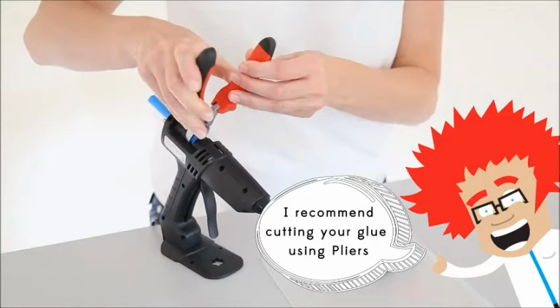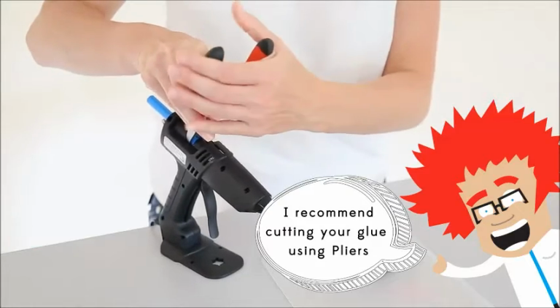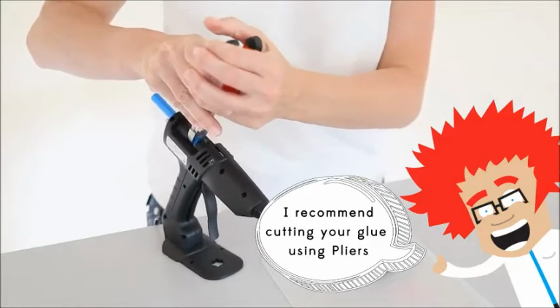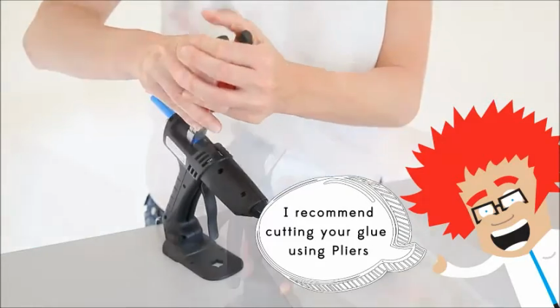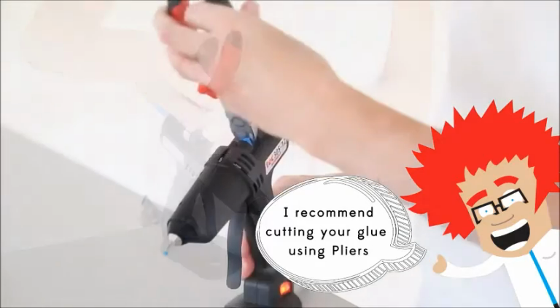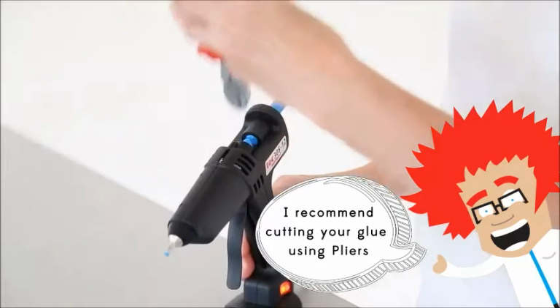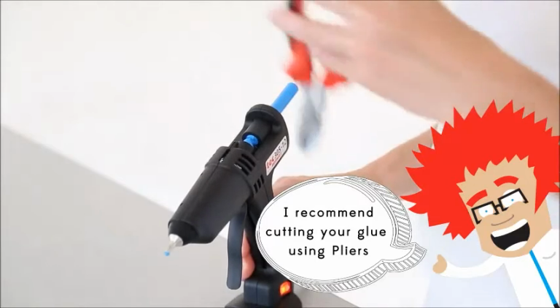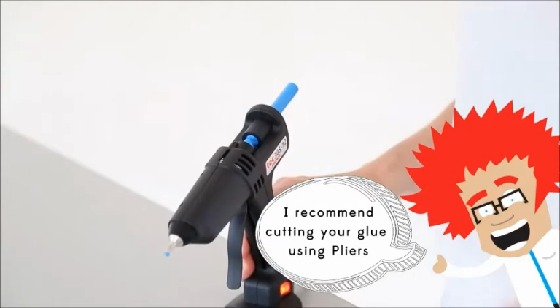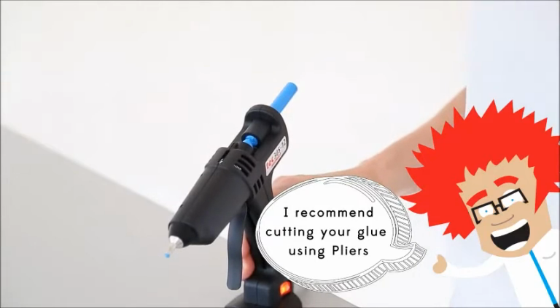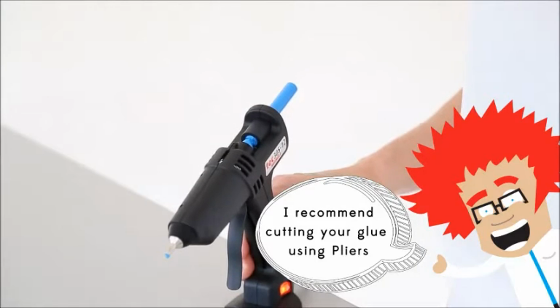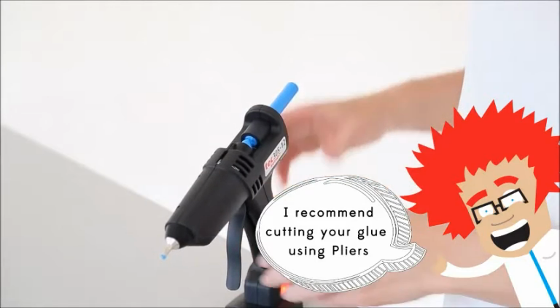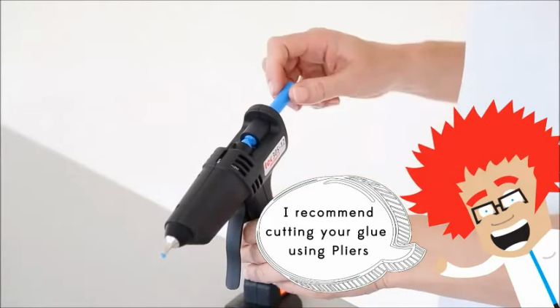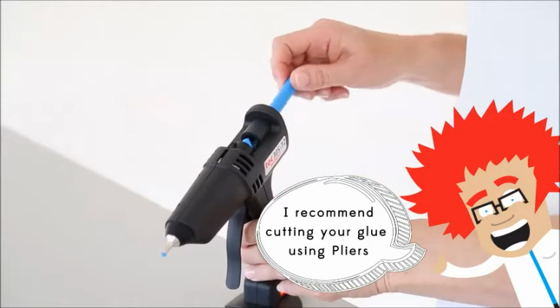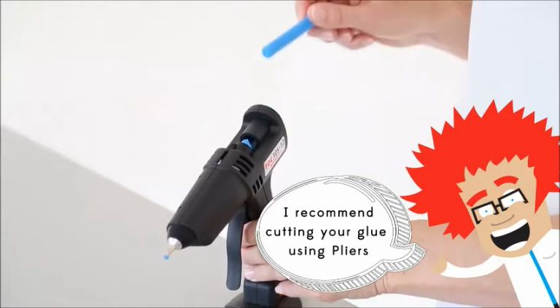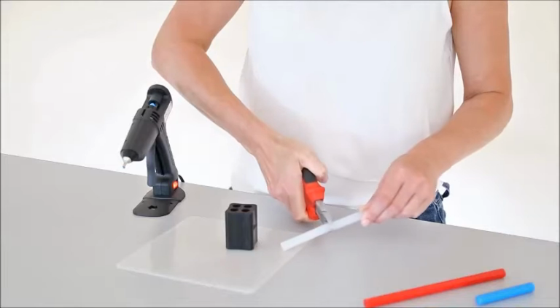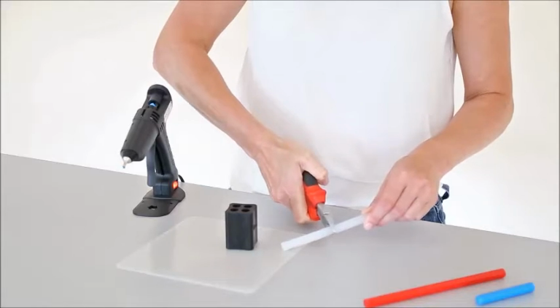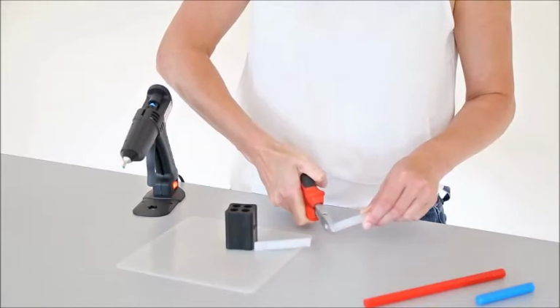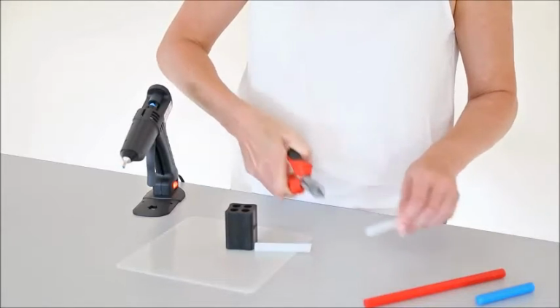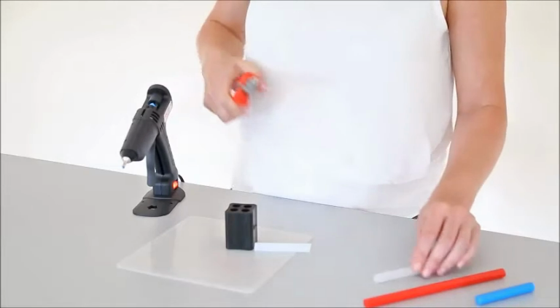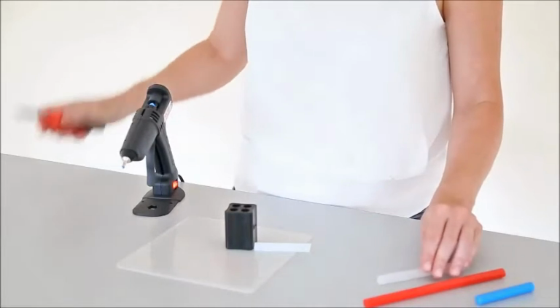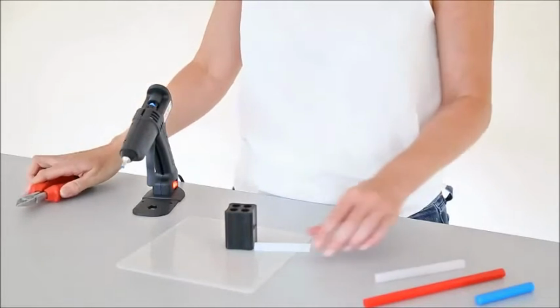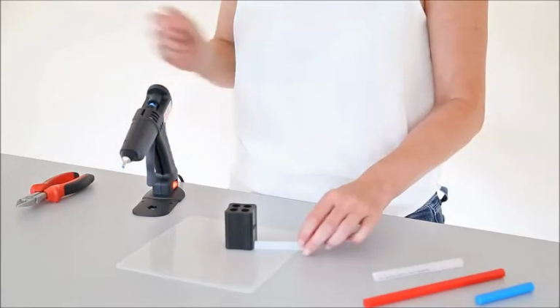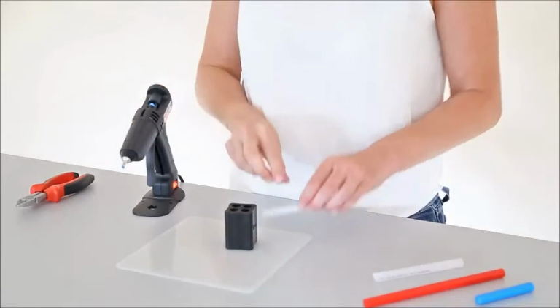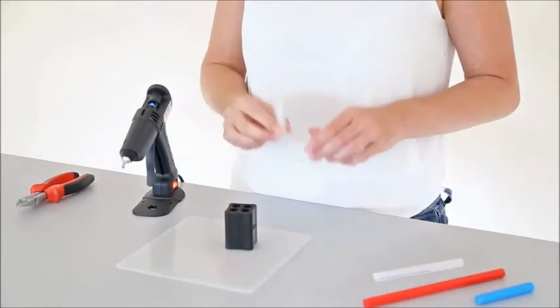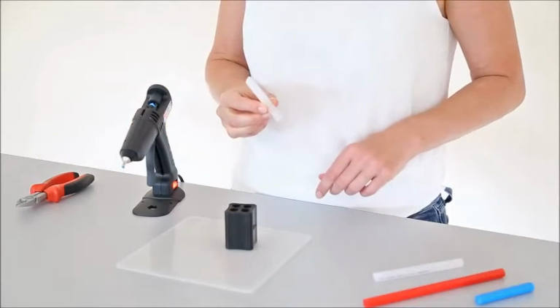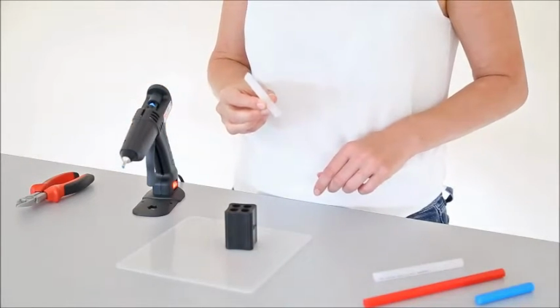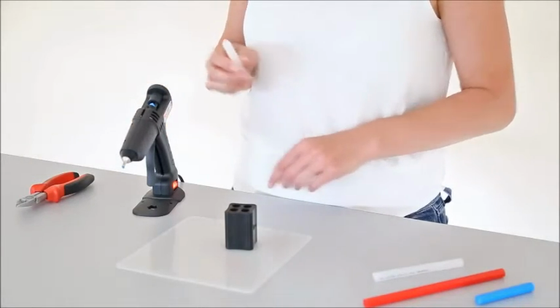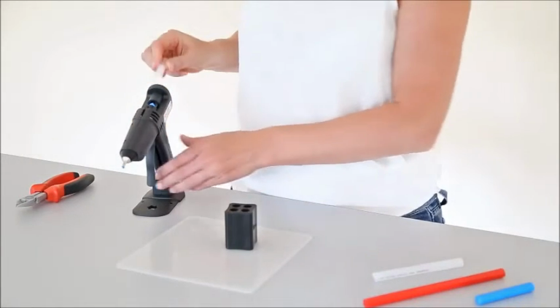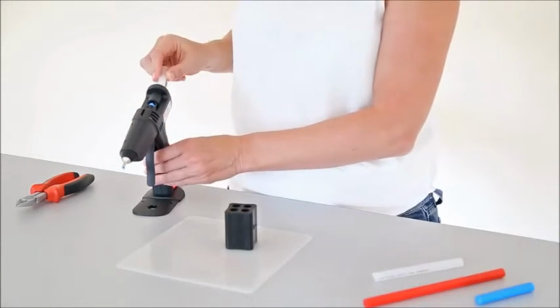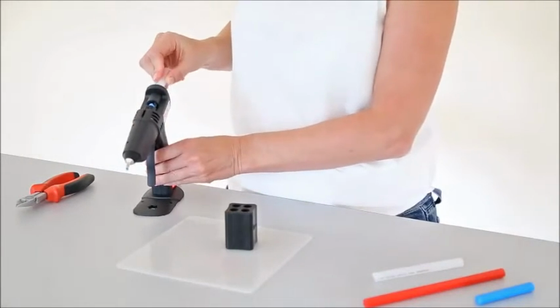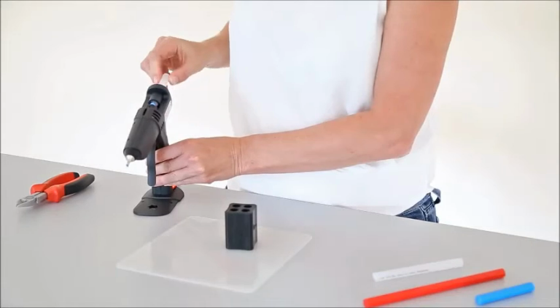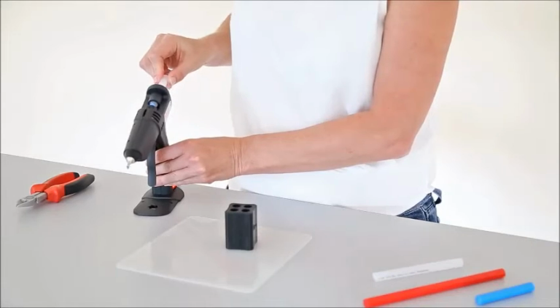Using a pair of pliers you can remove any excess glue from the end of your glue gun. We recommend inserting a small piece of clear glue in between changing colours. This helps clear the gun of the original colour and prevents mixing.